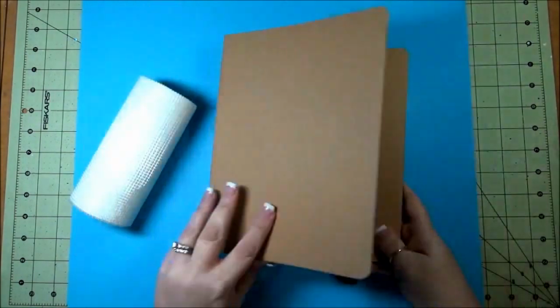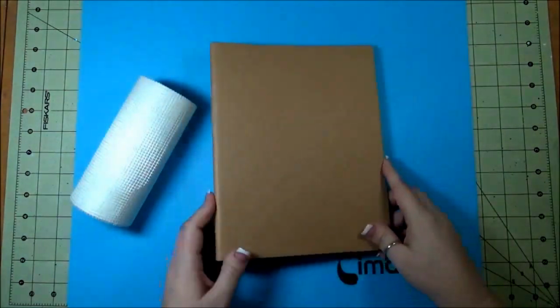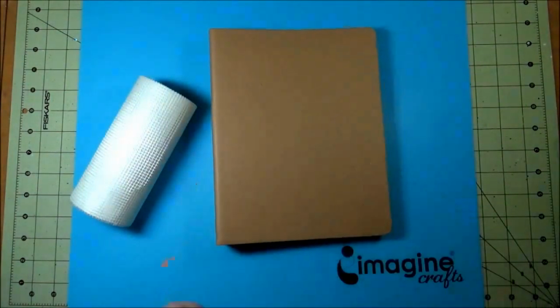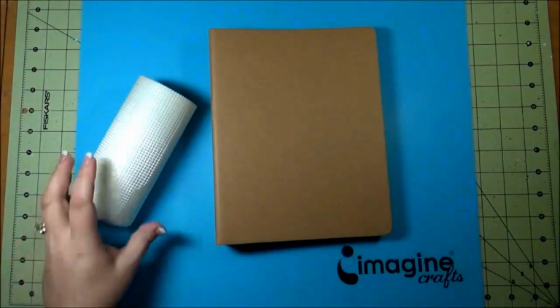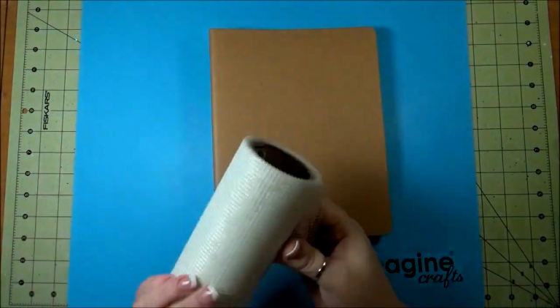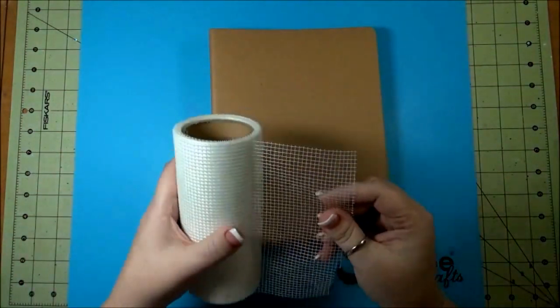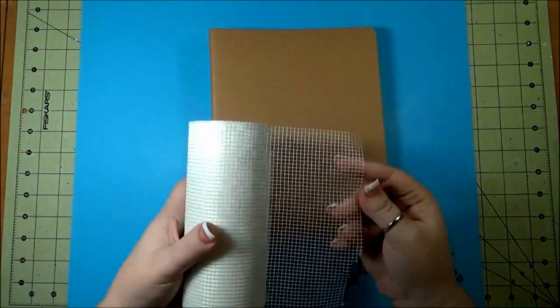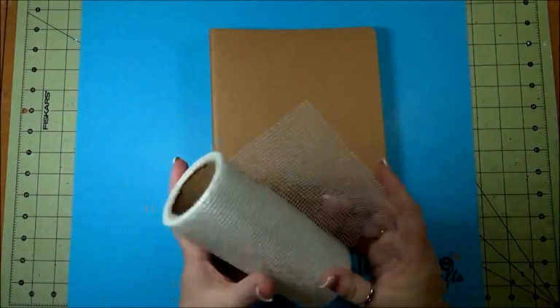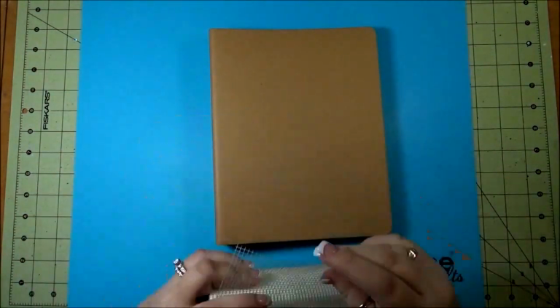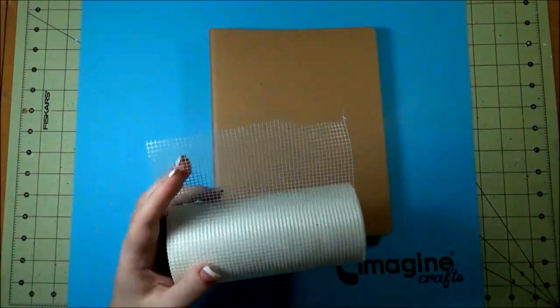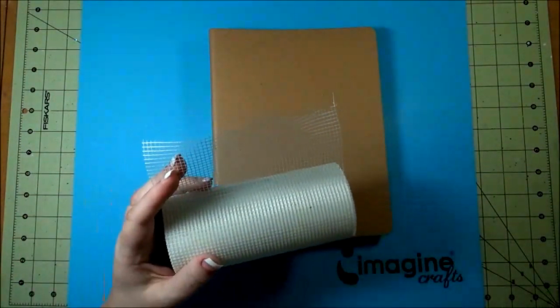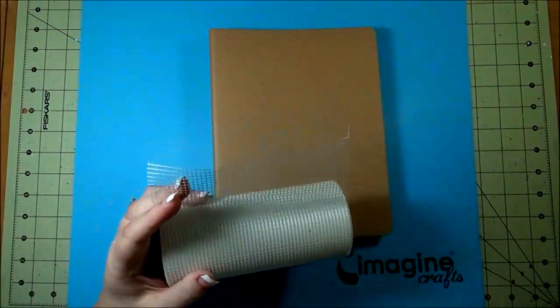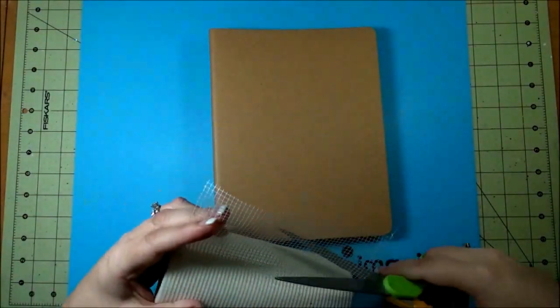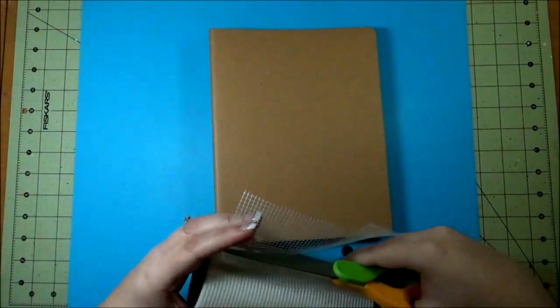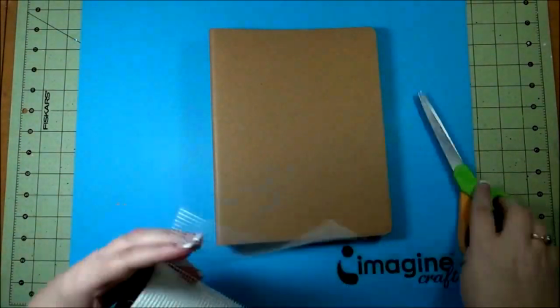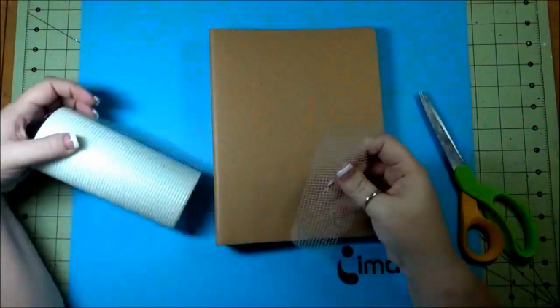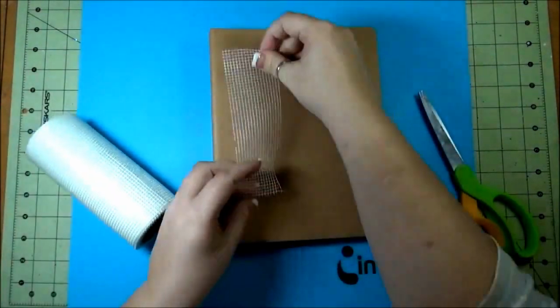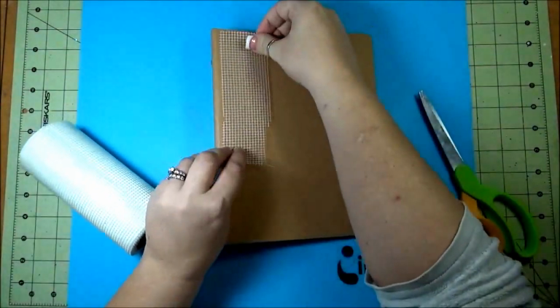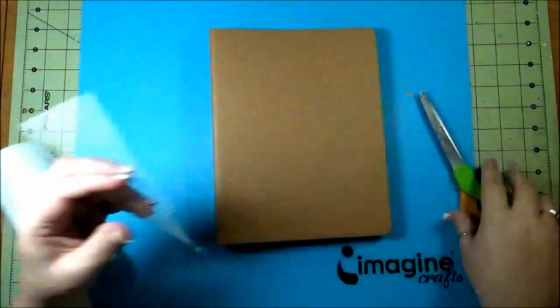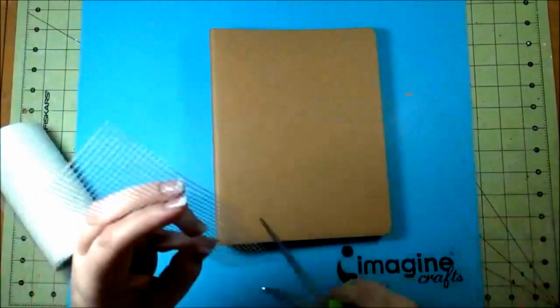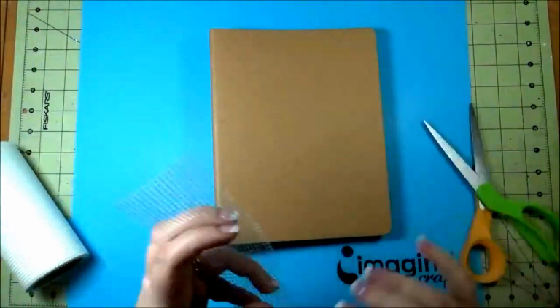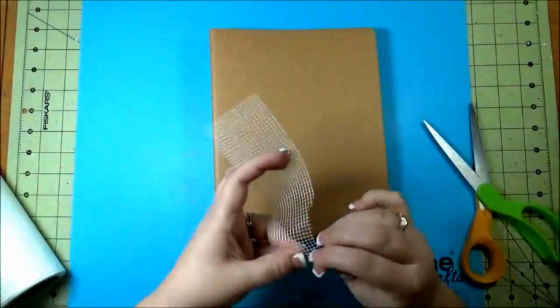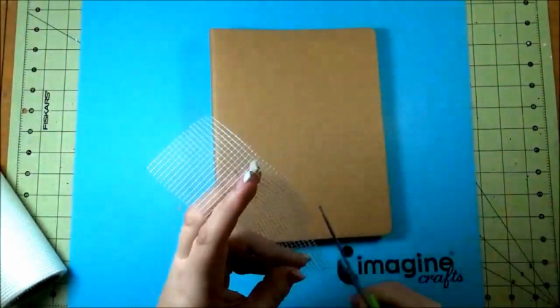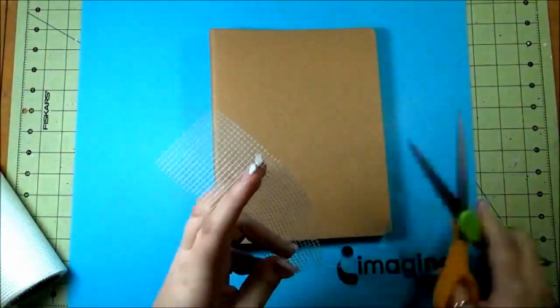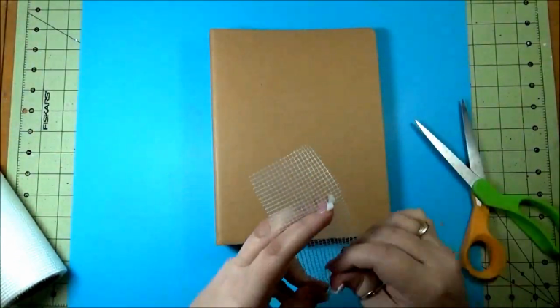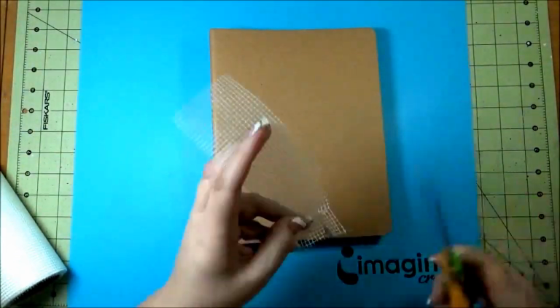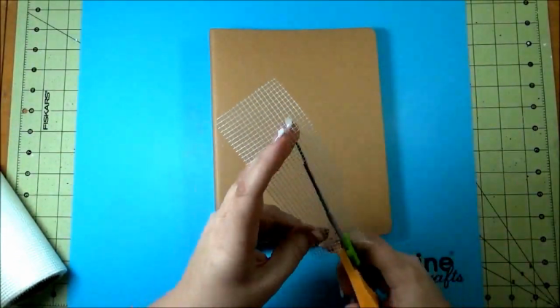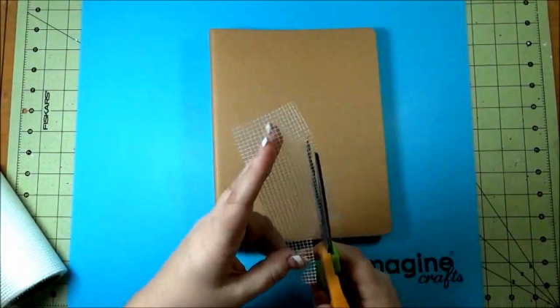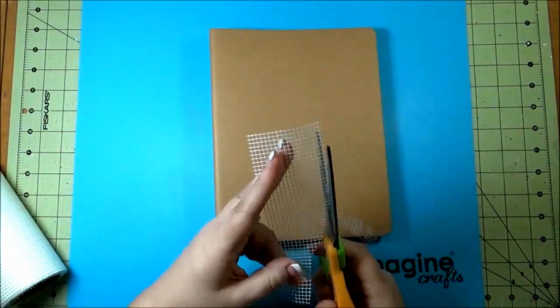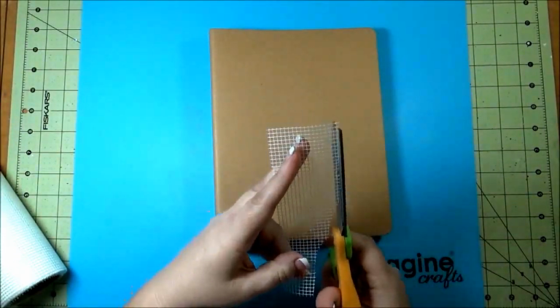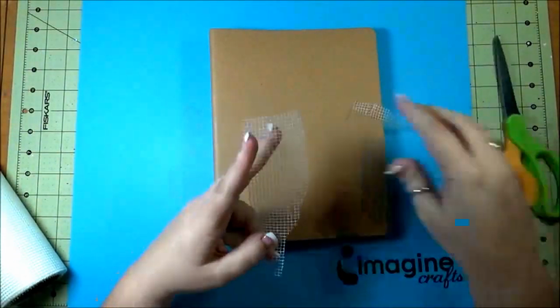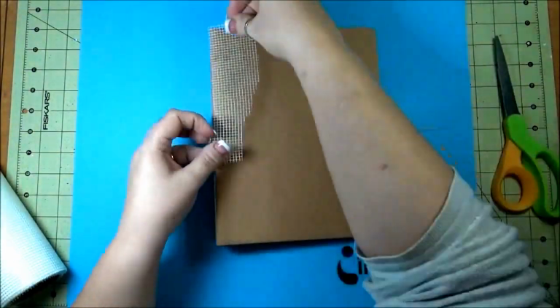The first thing I'm going to do is take some joint drywall tape and just add it all to the outside of the book.